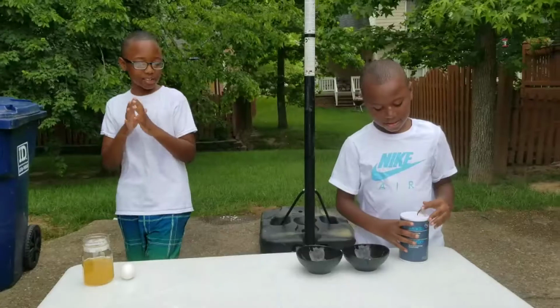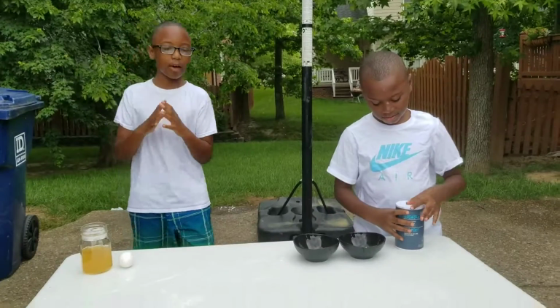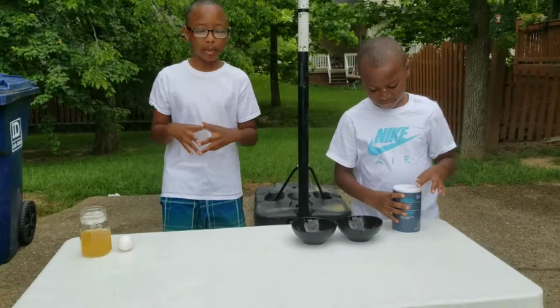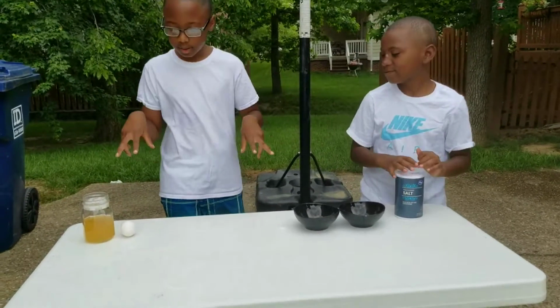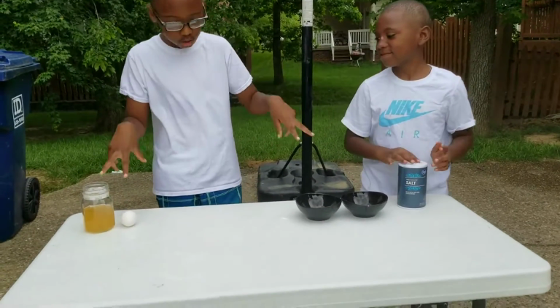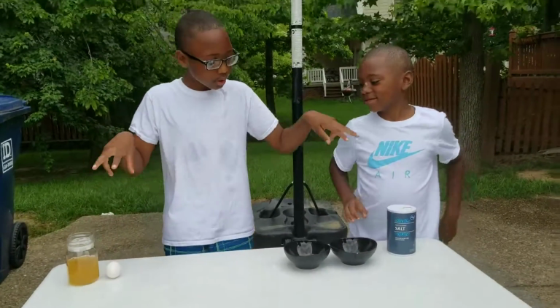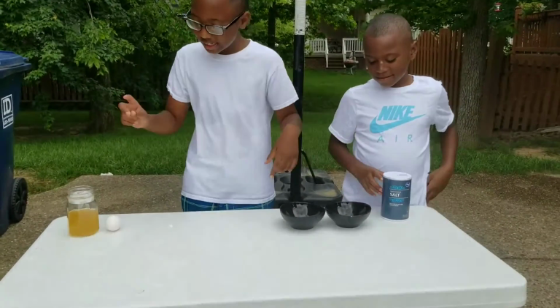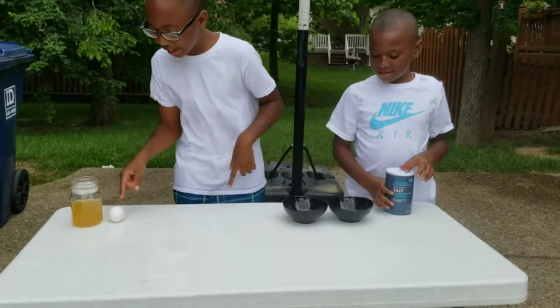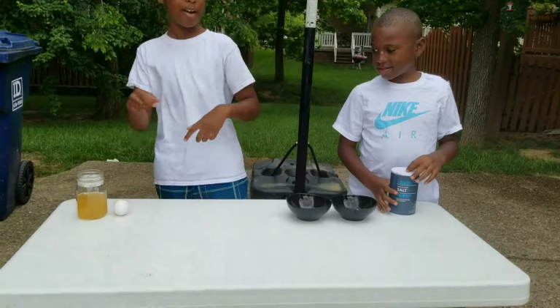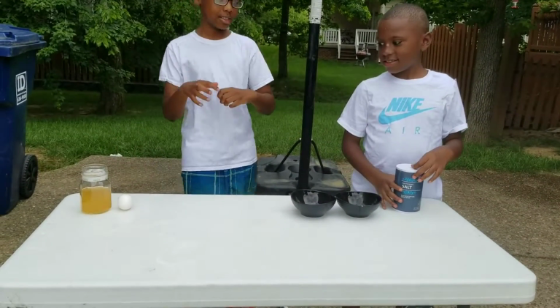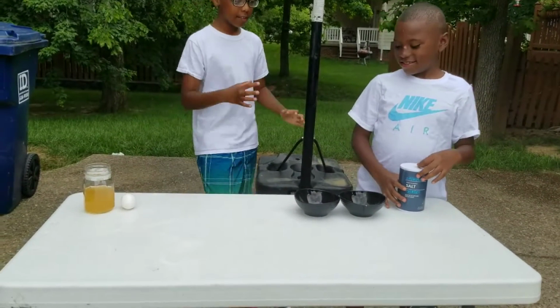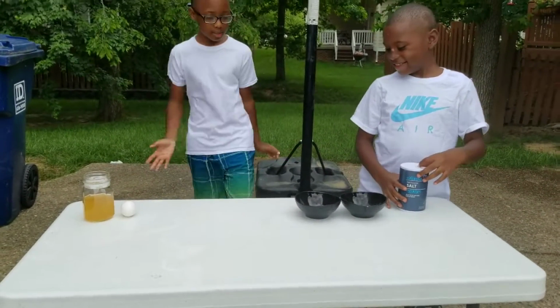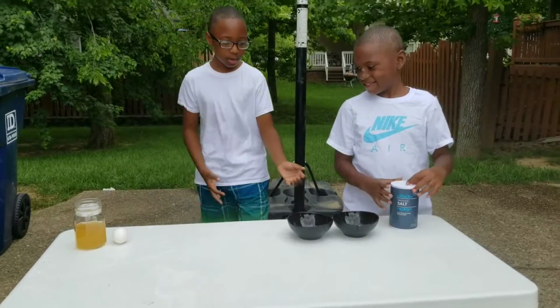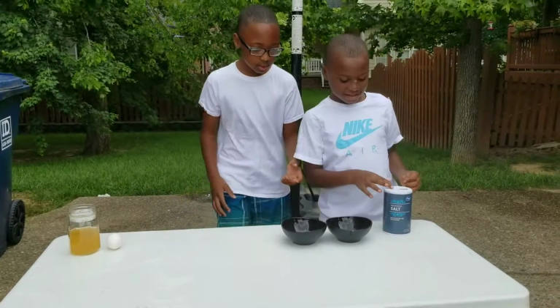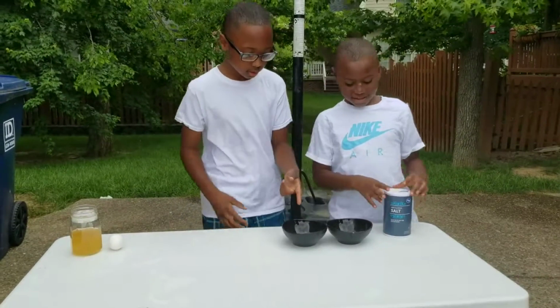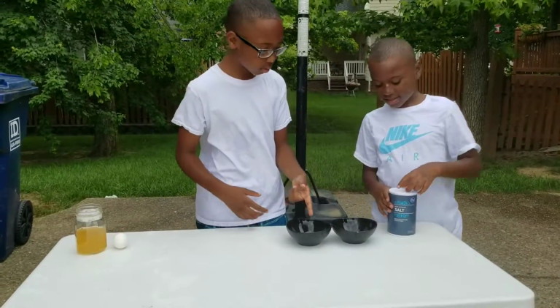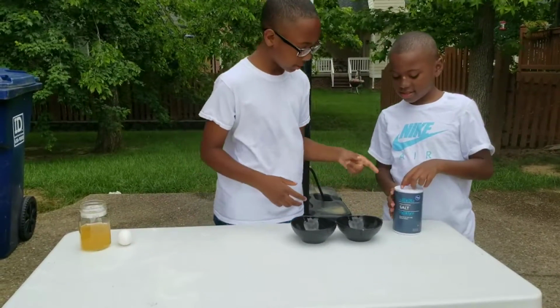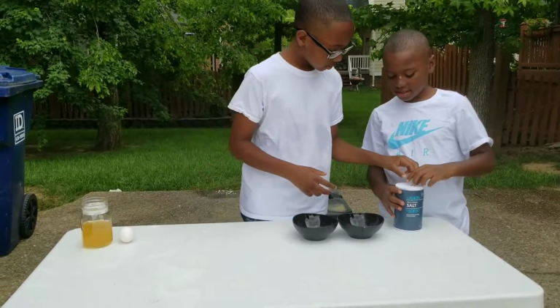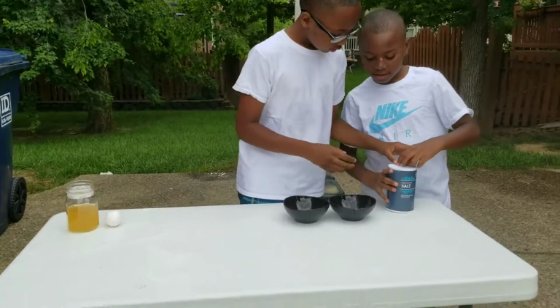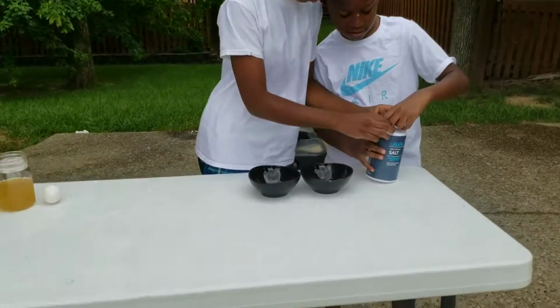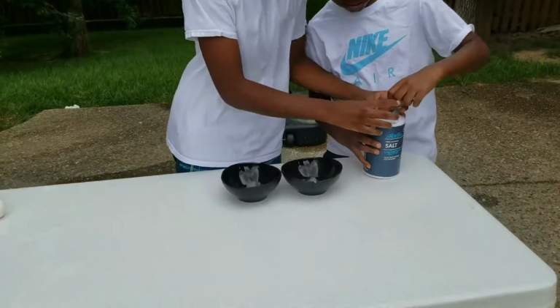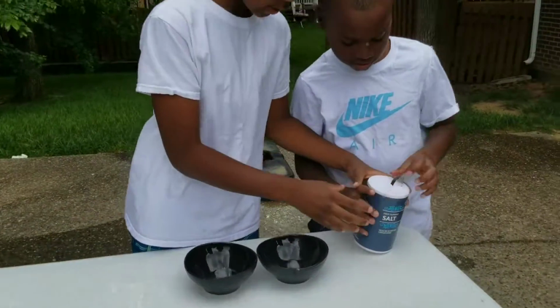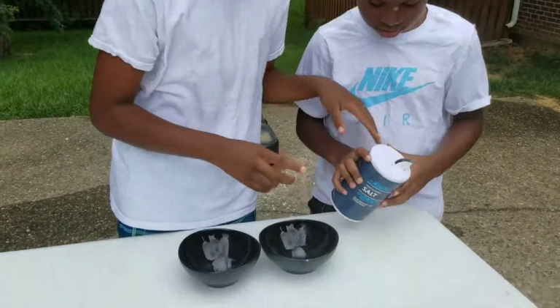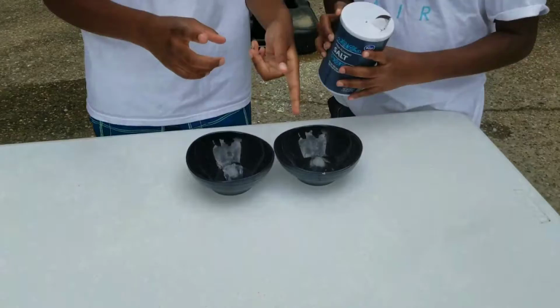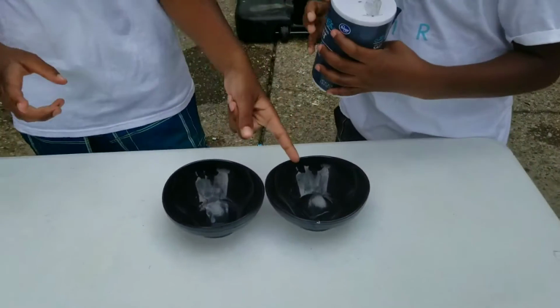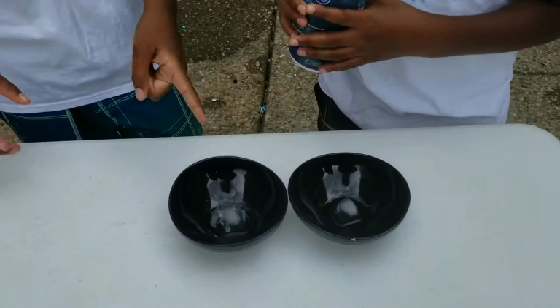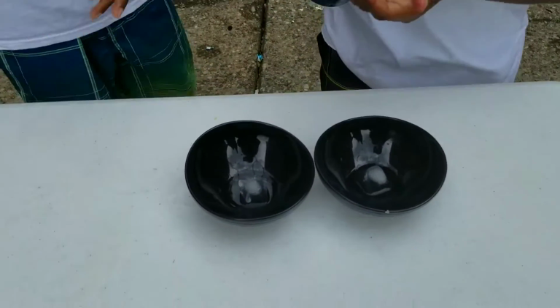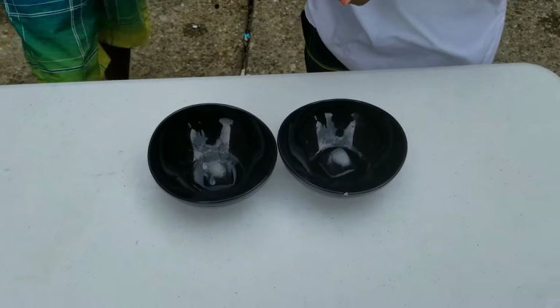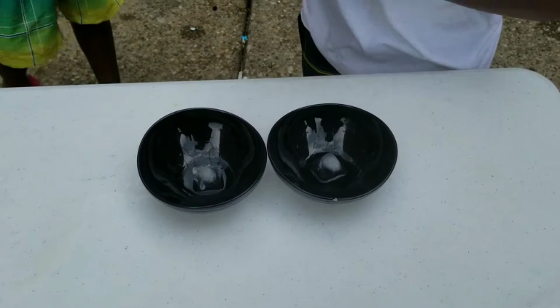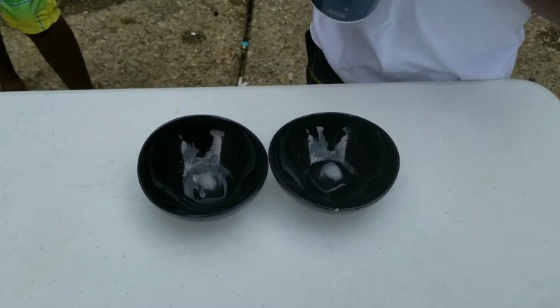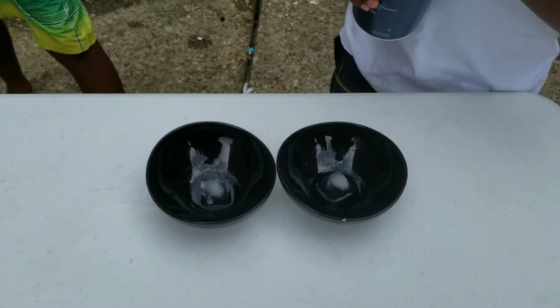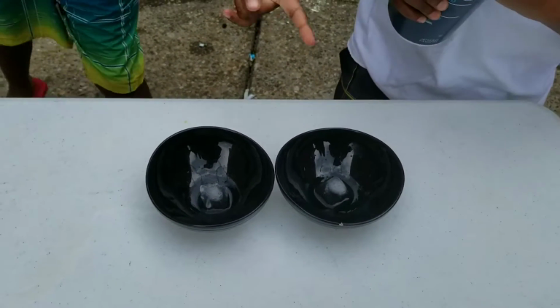In this video, we will be doing at least two science egg-speriments. This one is the salty ice. We will be putting salt on one of them and then we will be seeing — just pour it on there.